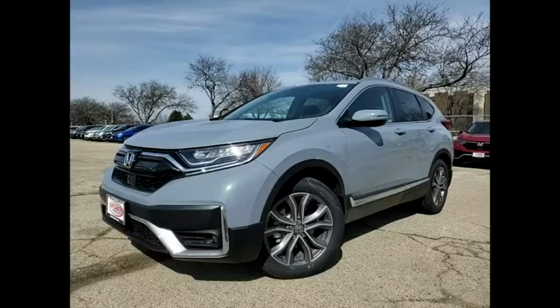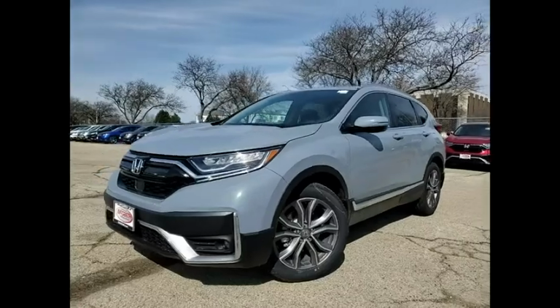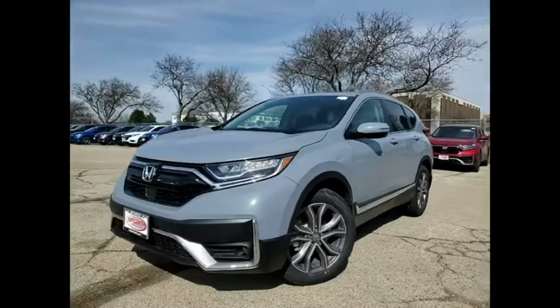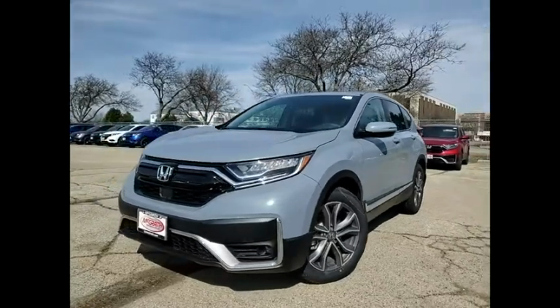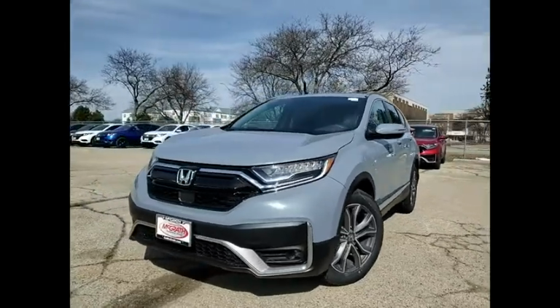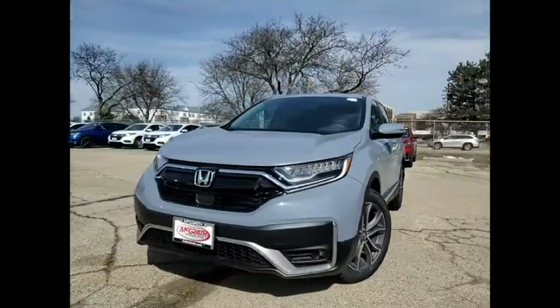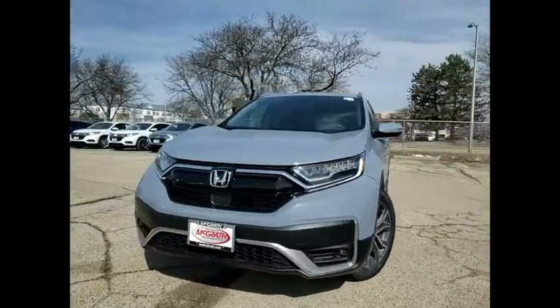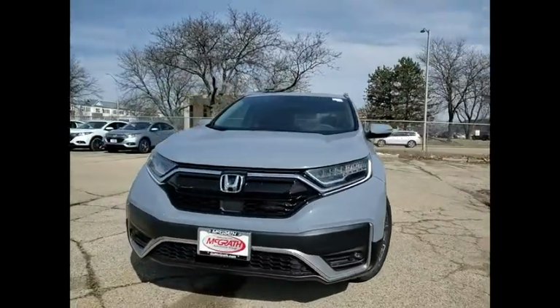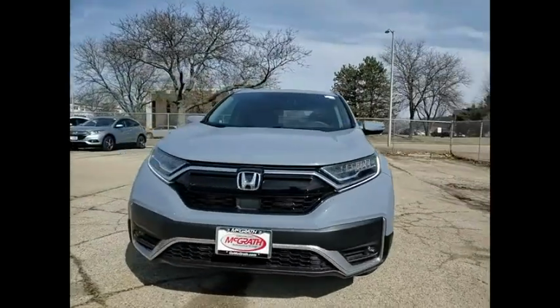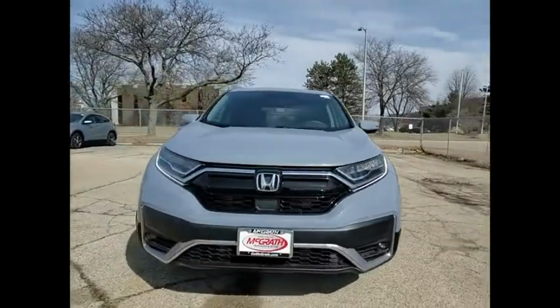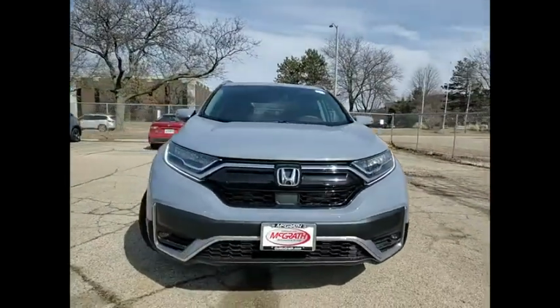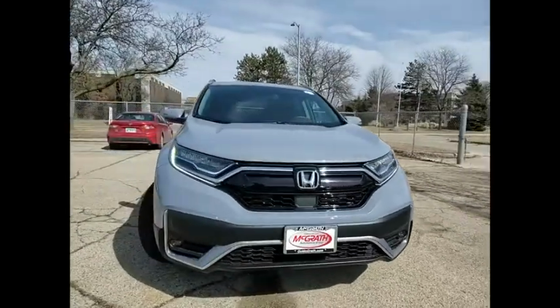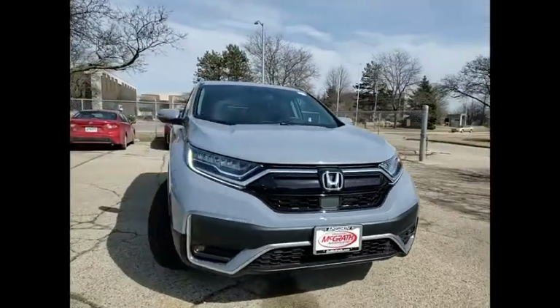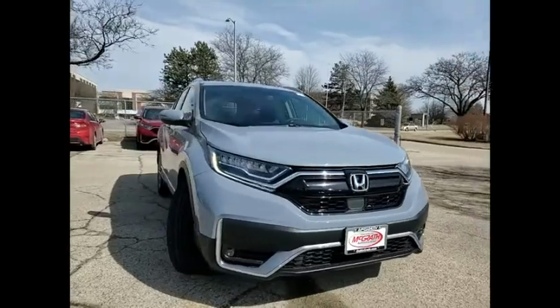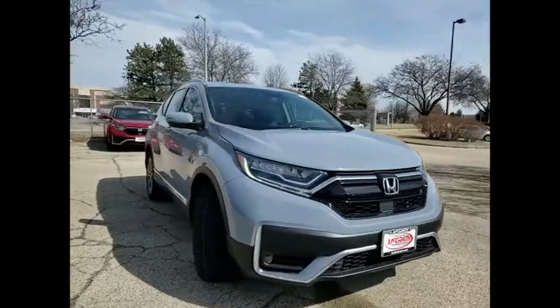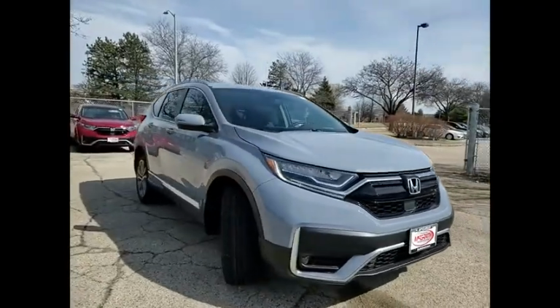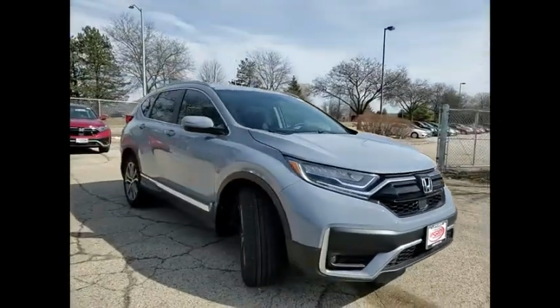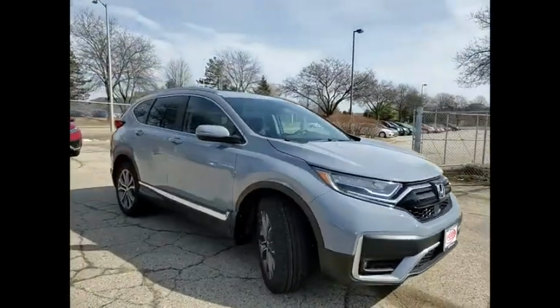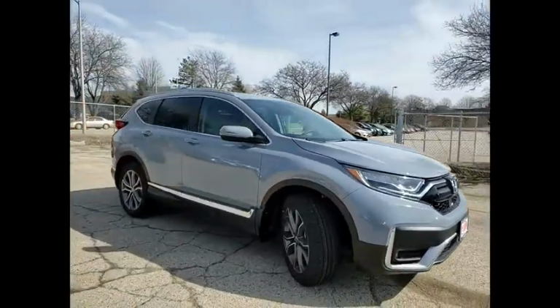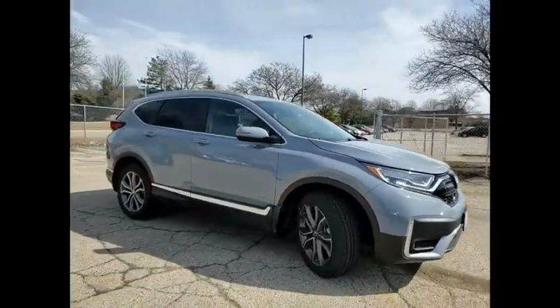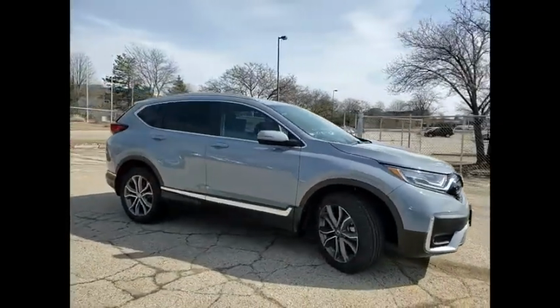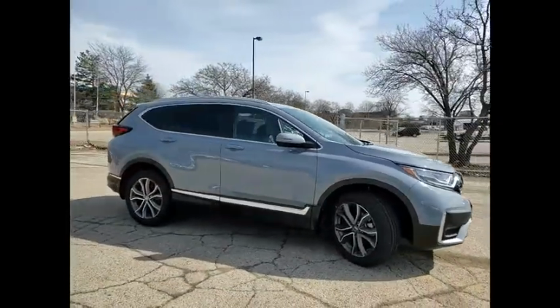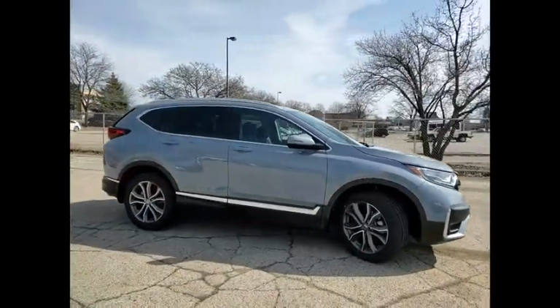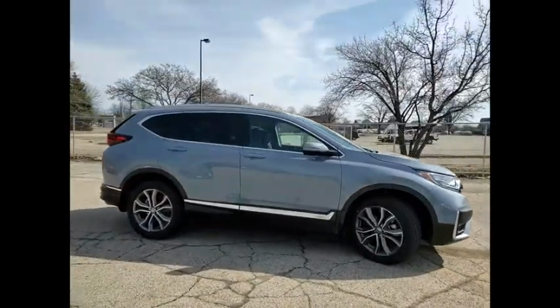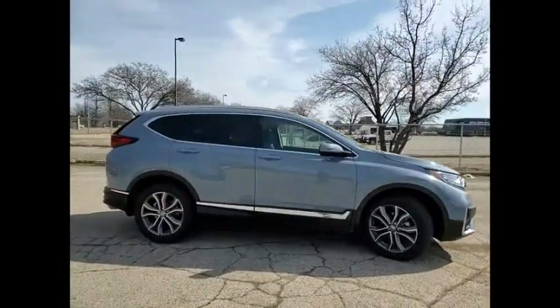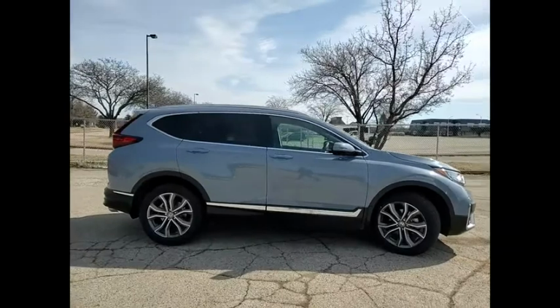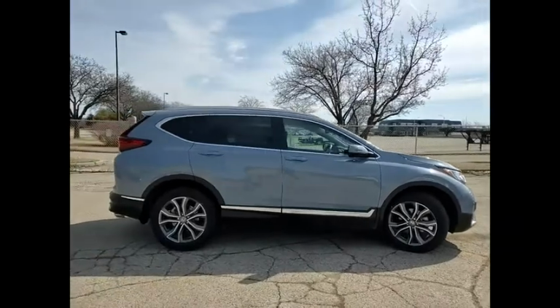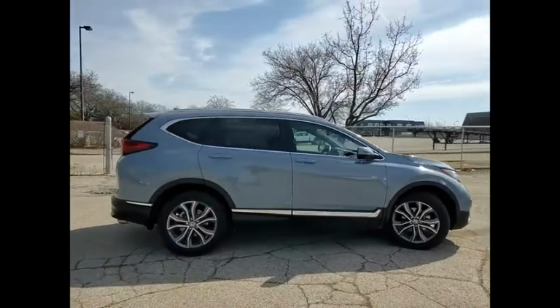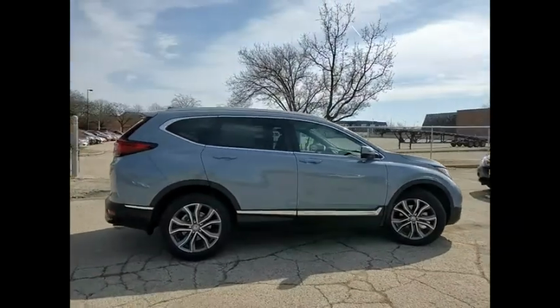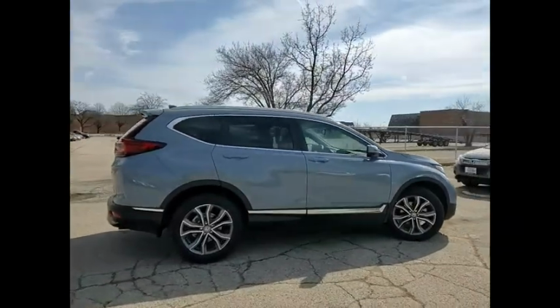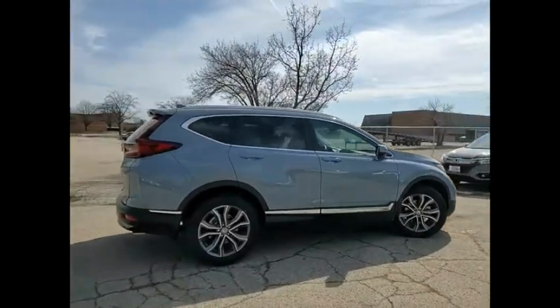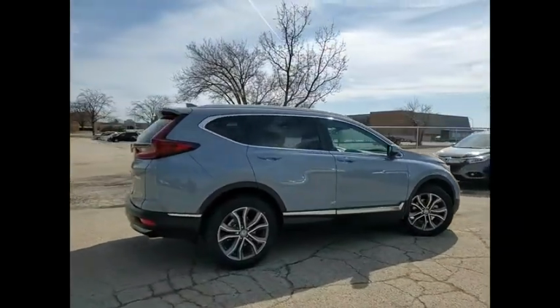Stop by and take a look at the 2022 CR-V — a top recommended vehicle because of its car-like driving manners, good value, cool technology, and comfy interior.